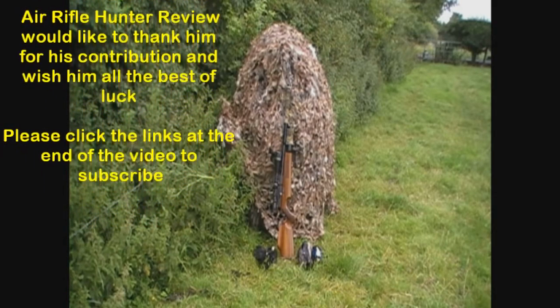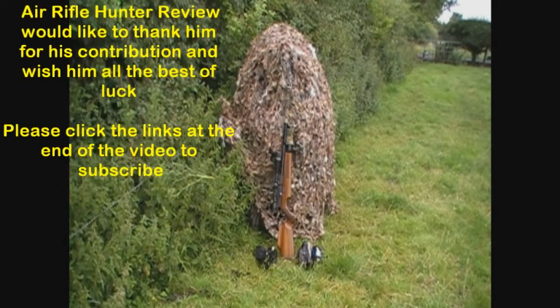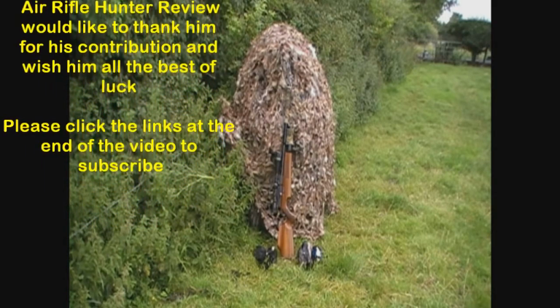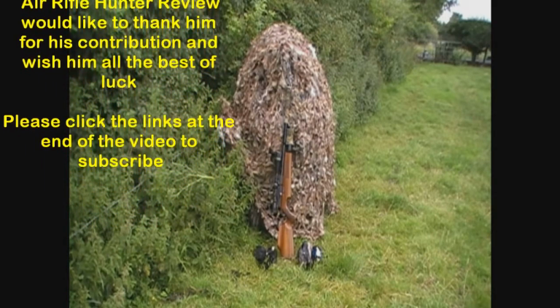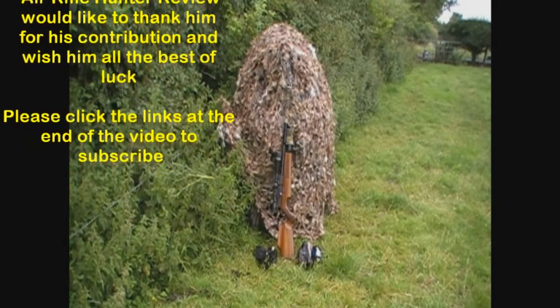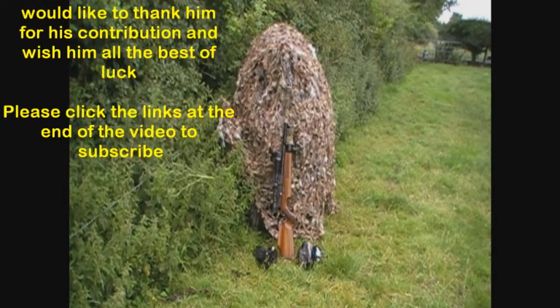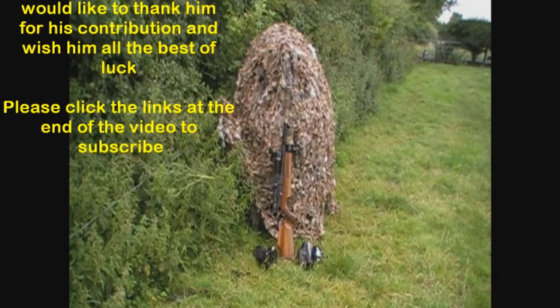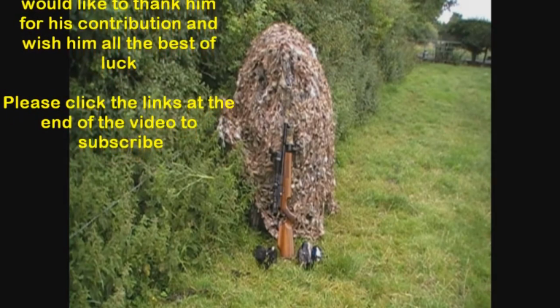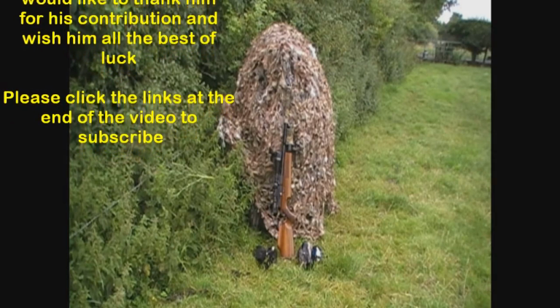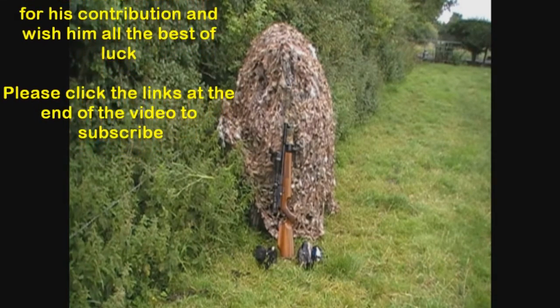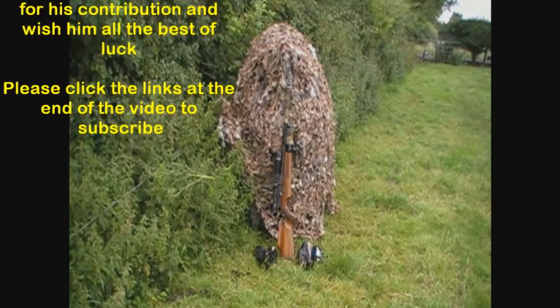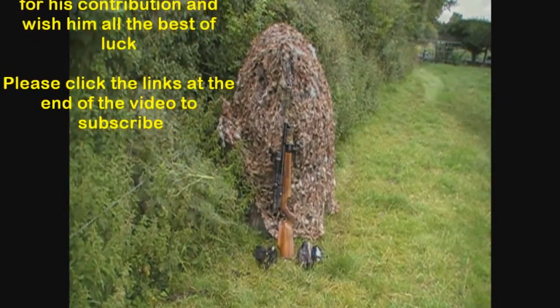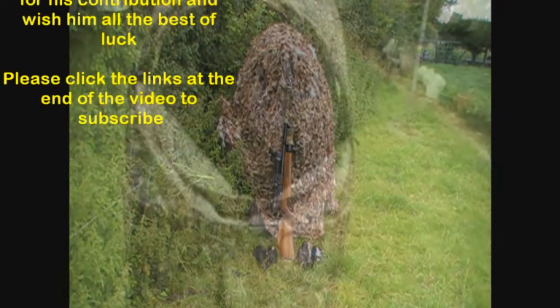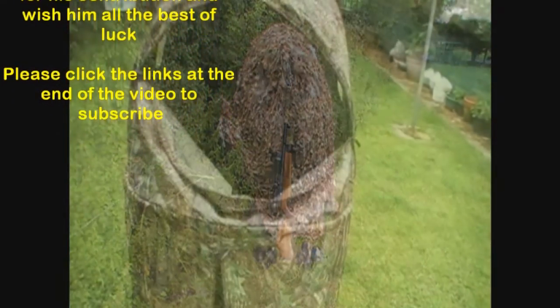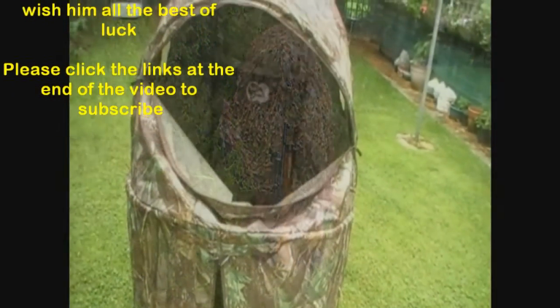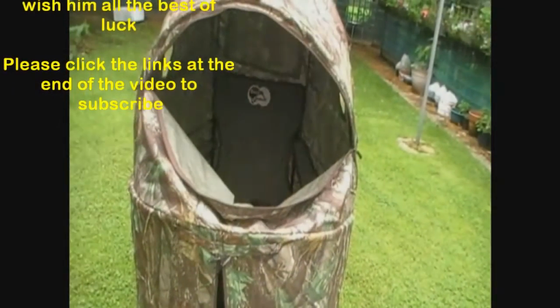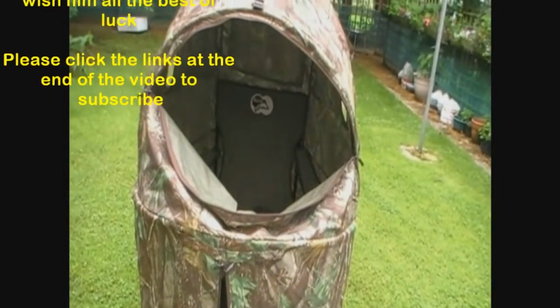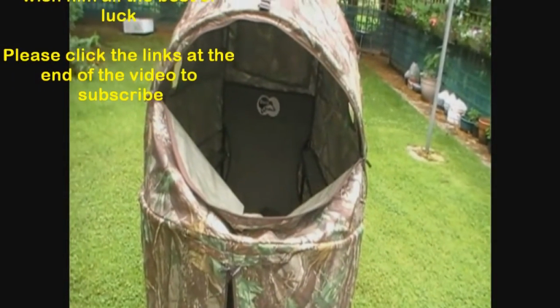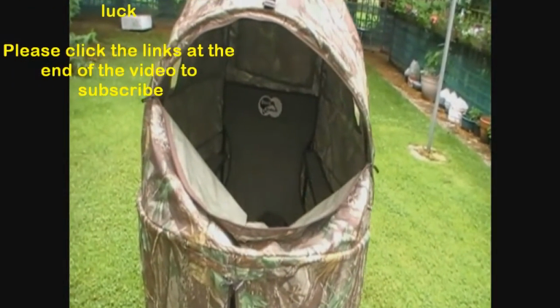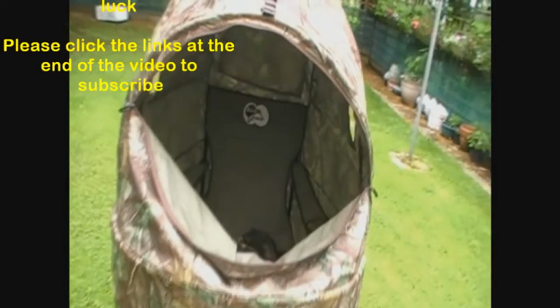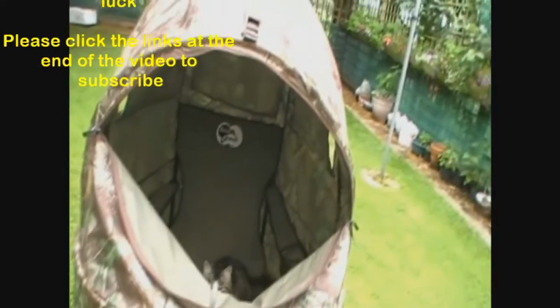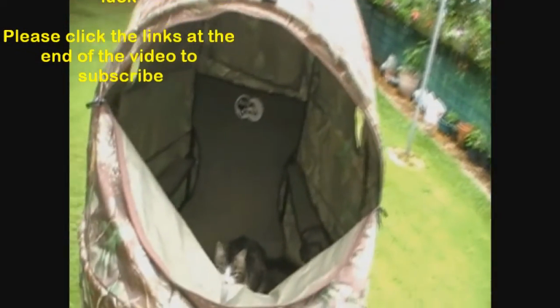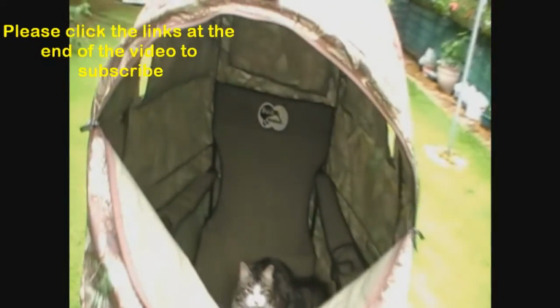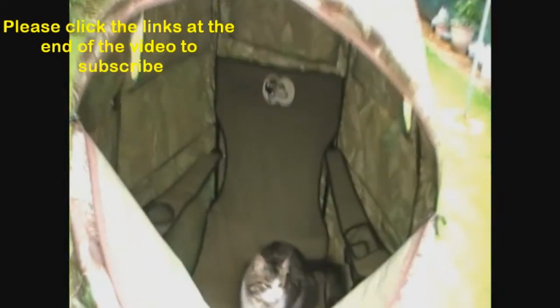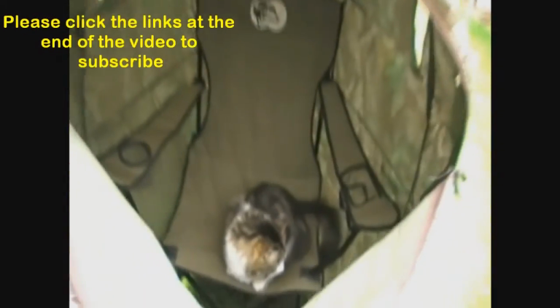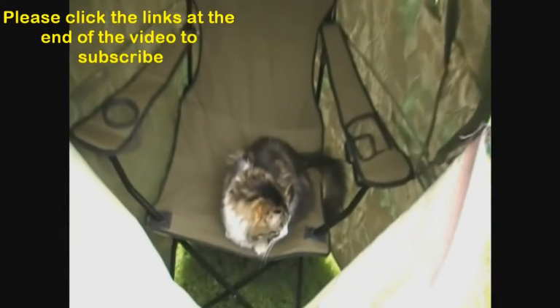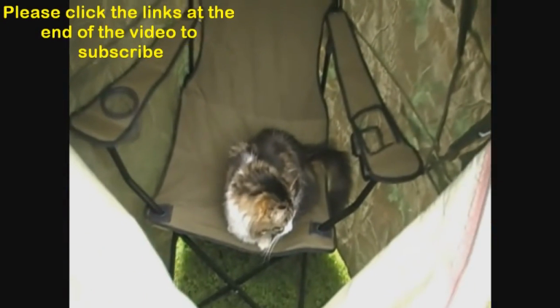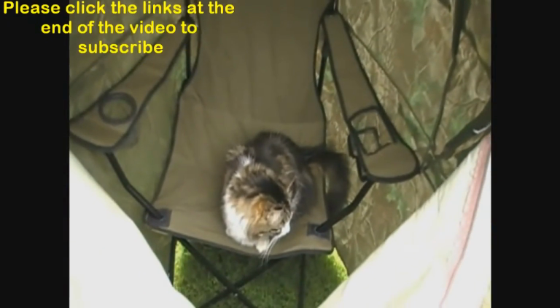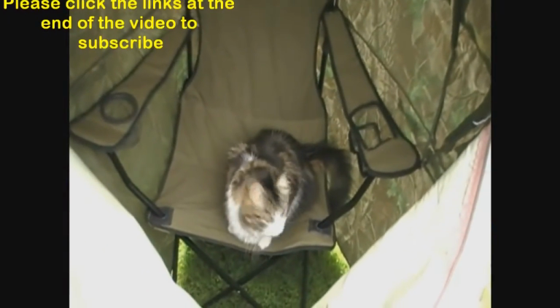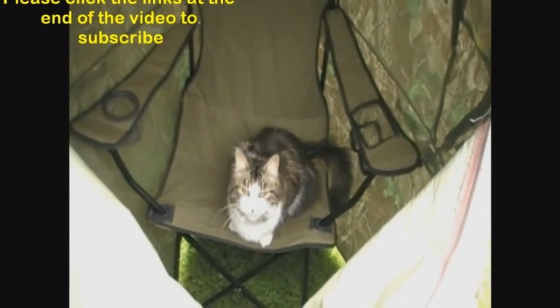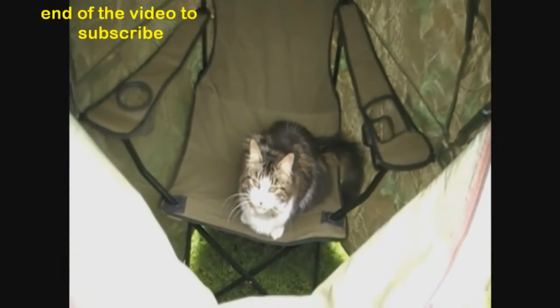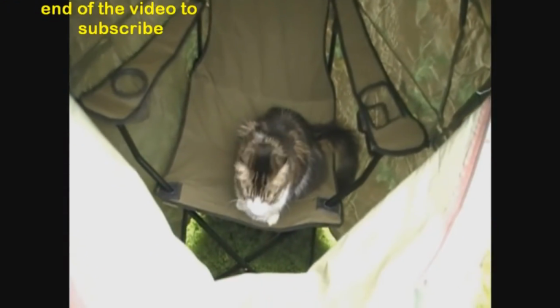The only thing you need to watch out for is trespassers or squatters if you leave it sitting up somewhere too long. What are you doing in my hide?